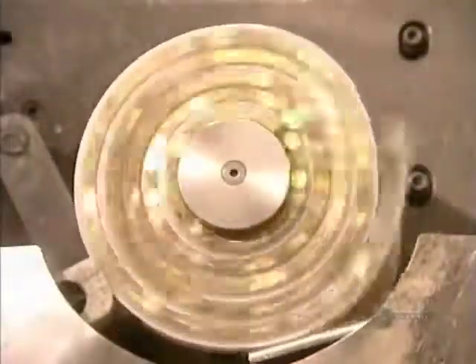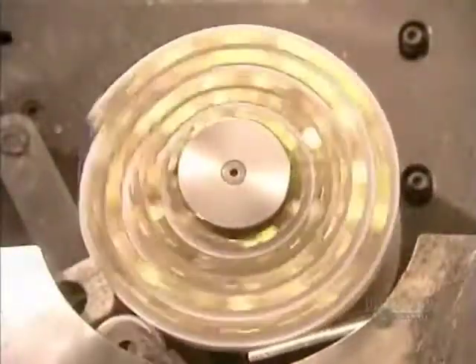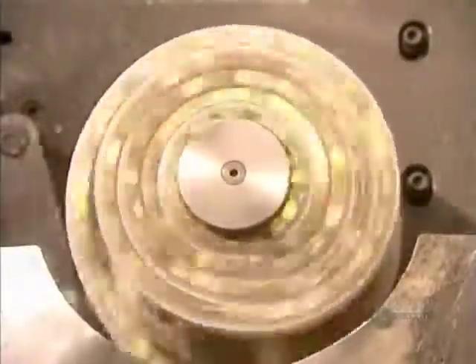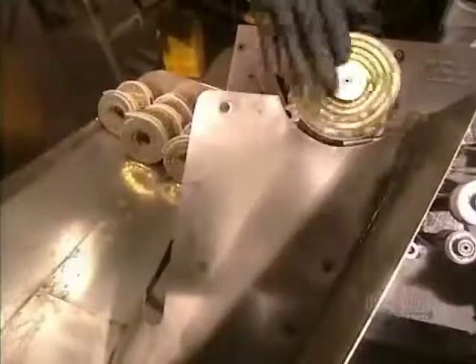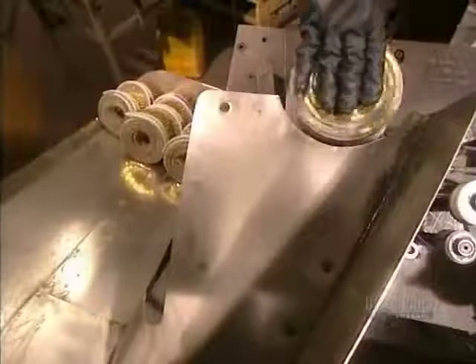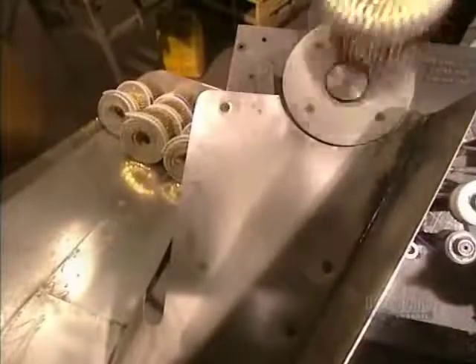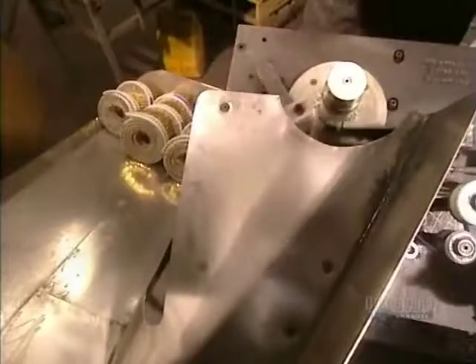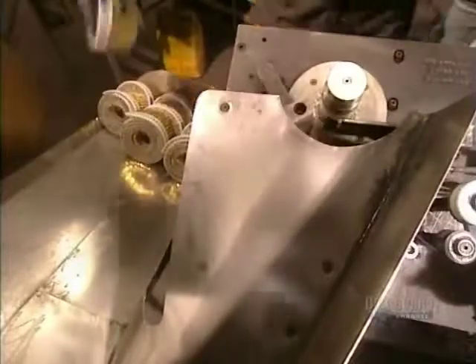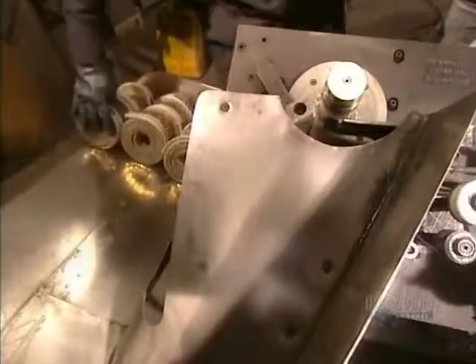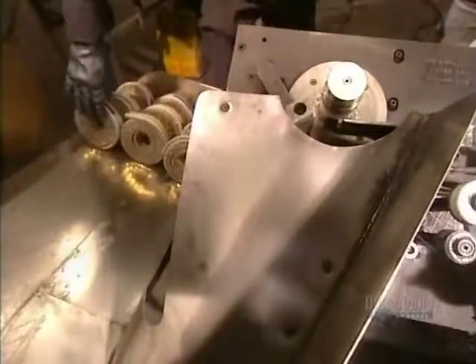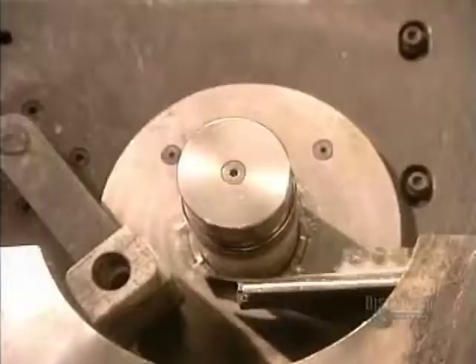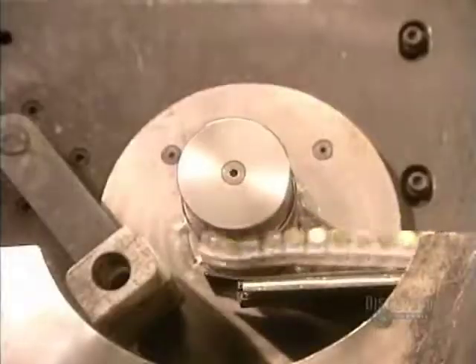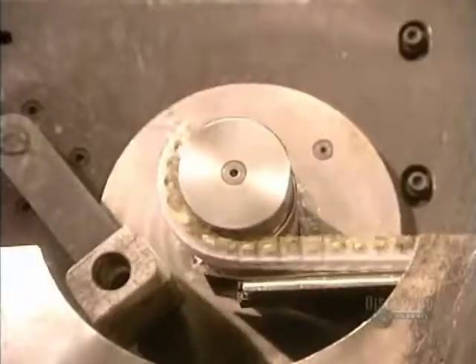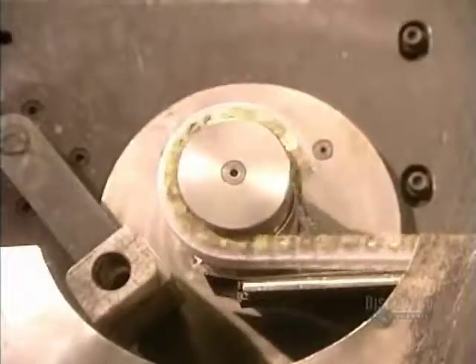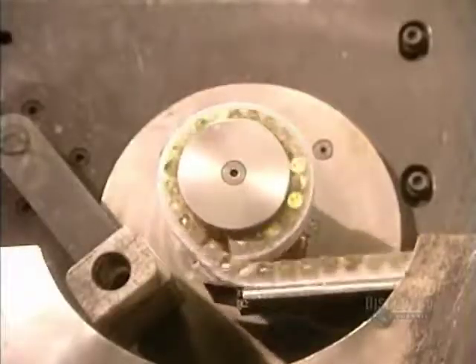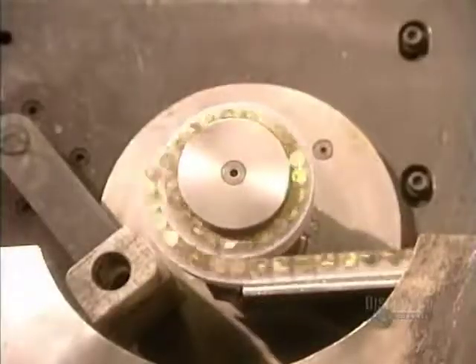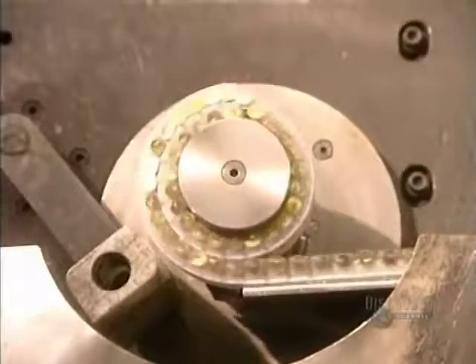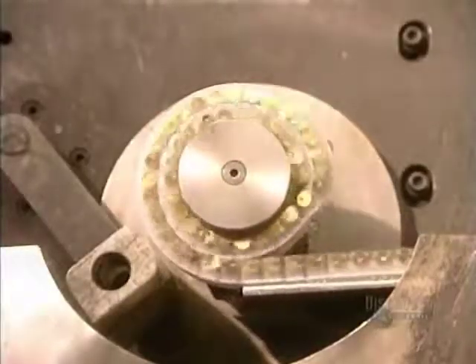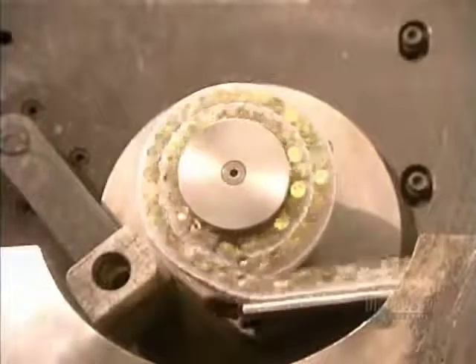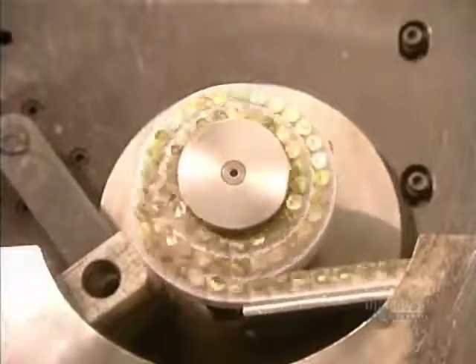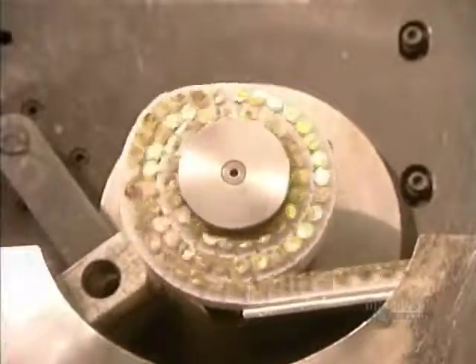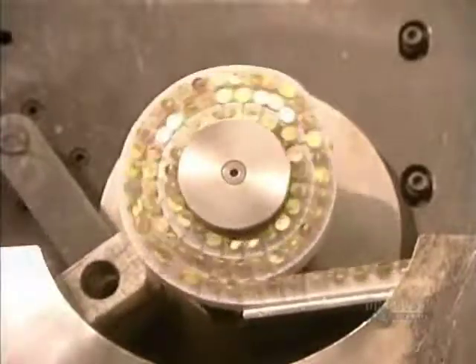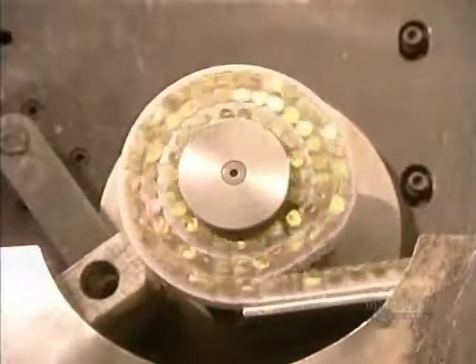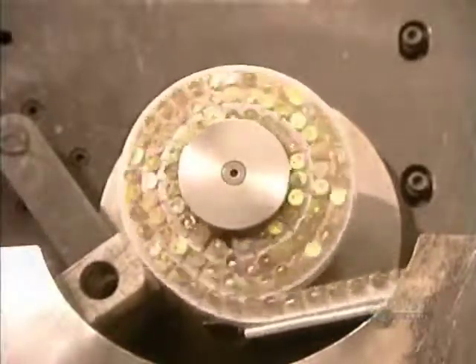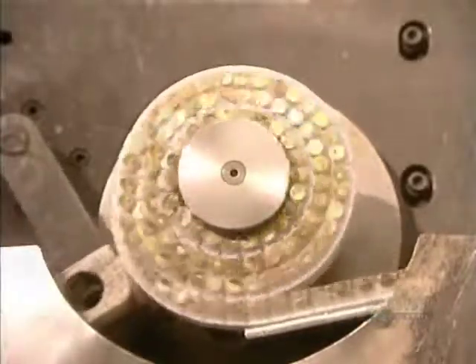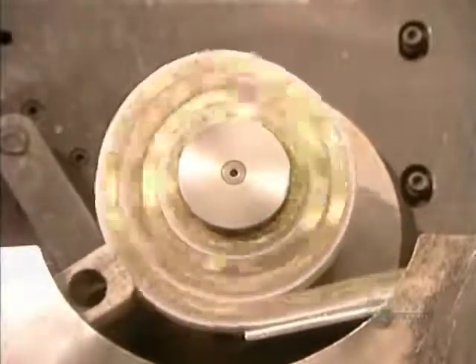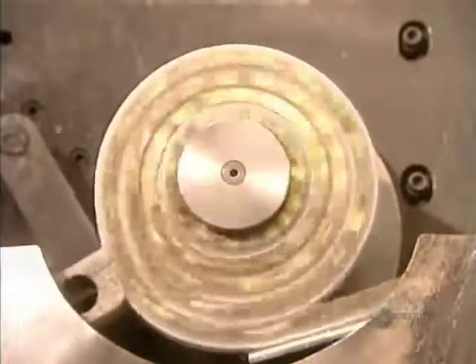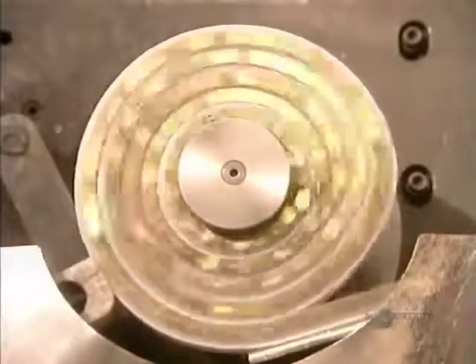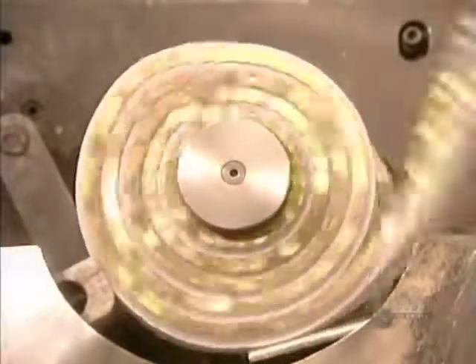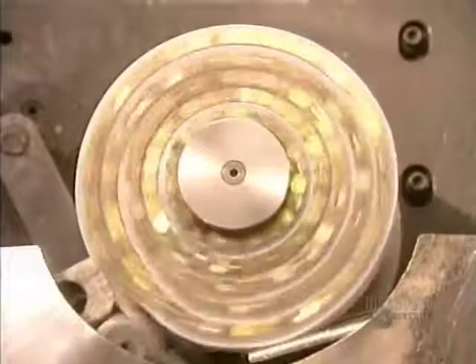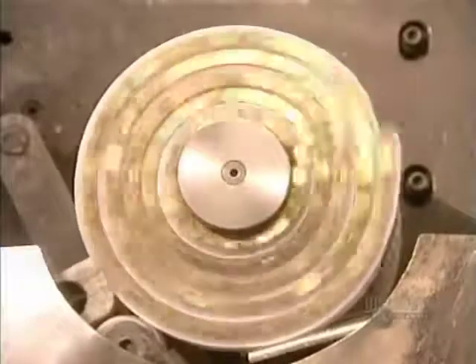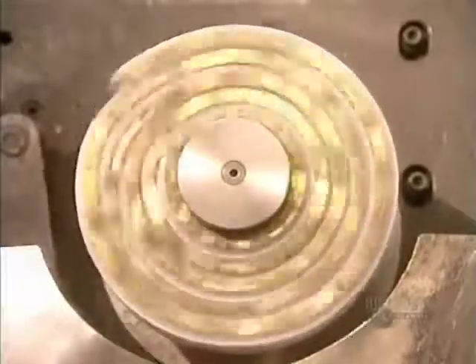They handle the rolls with gloves, since the coating applied to the nails is not yet dry. This machine produces five rolls a minute for a total of 835 nails.